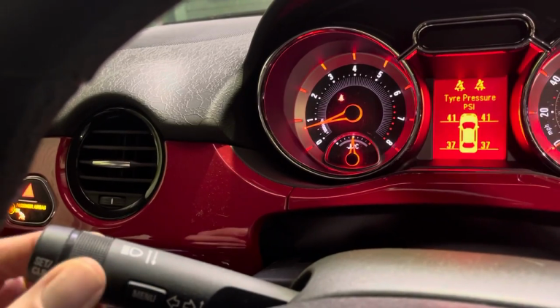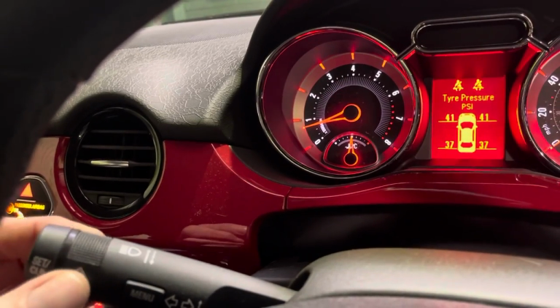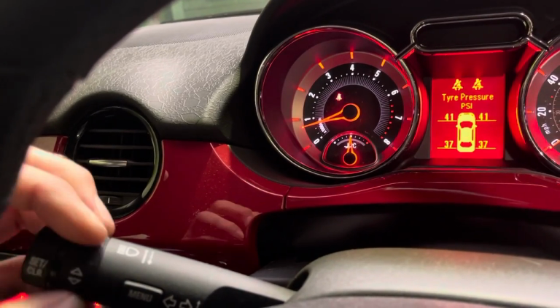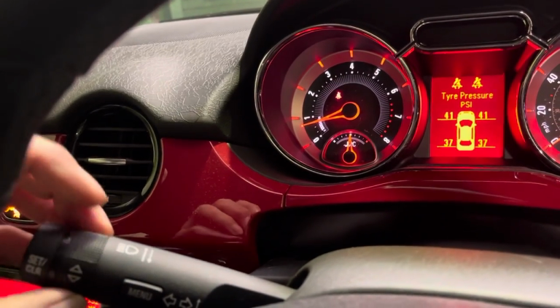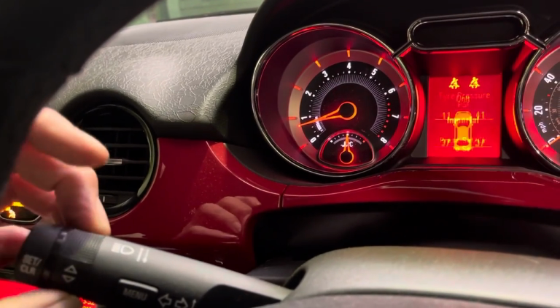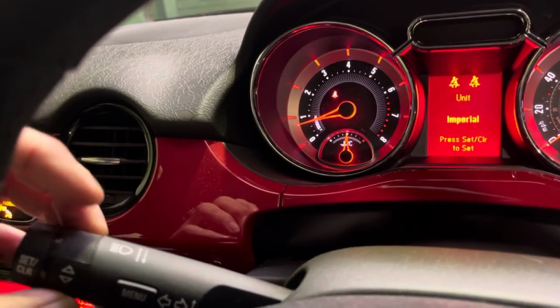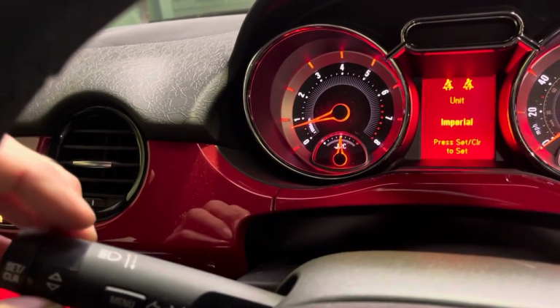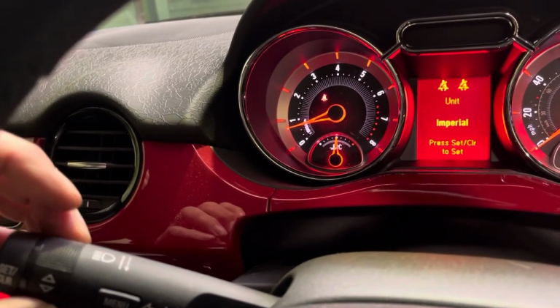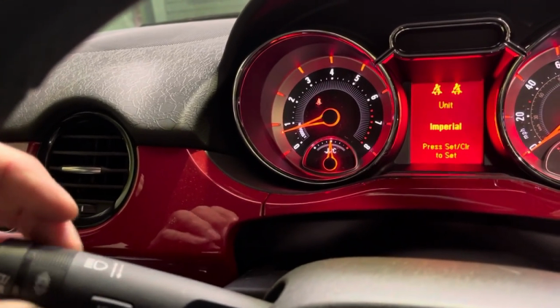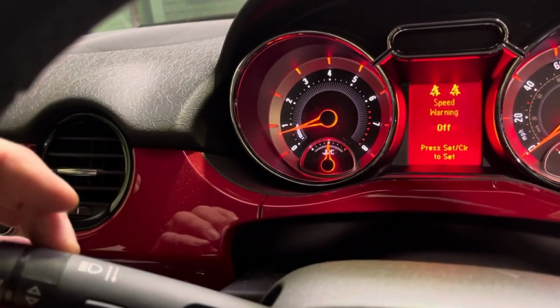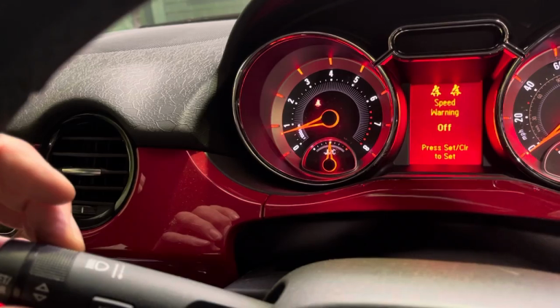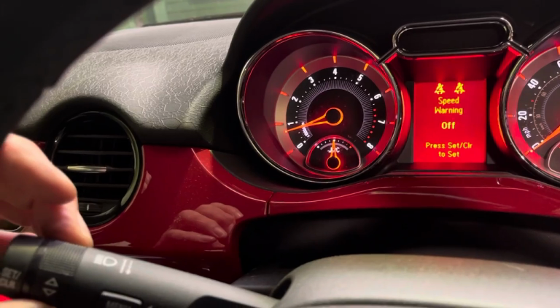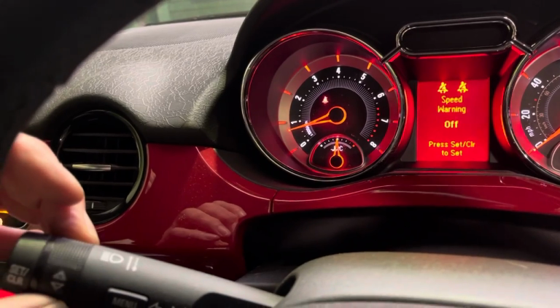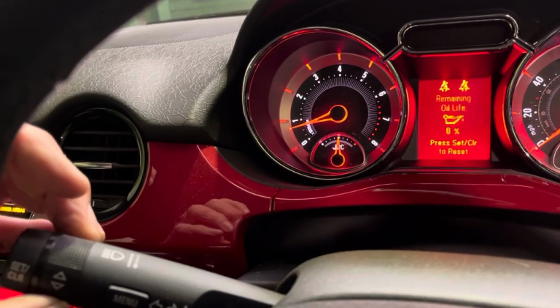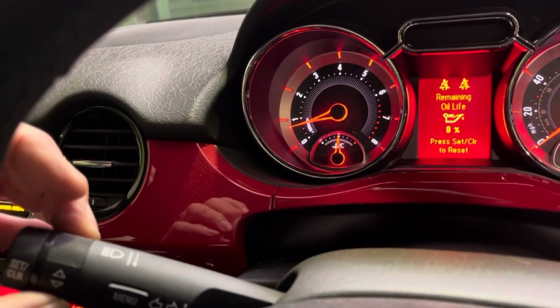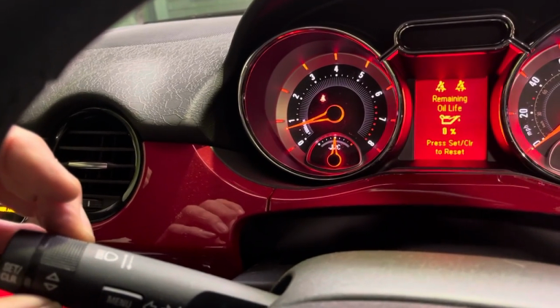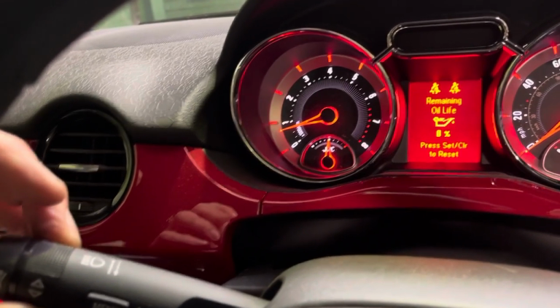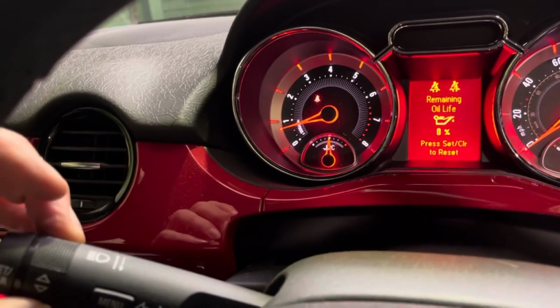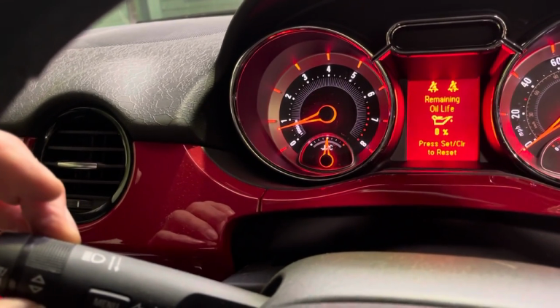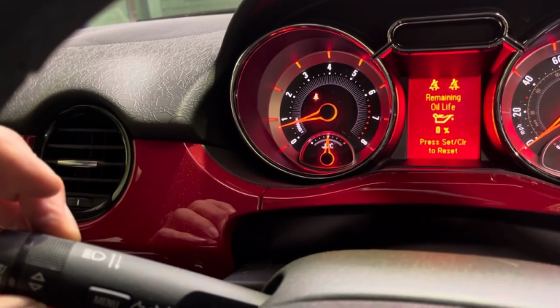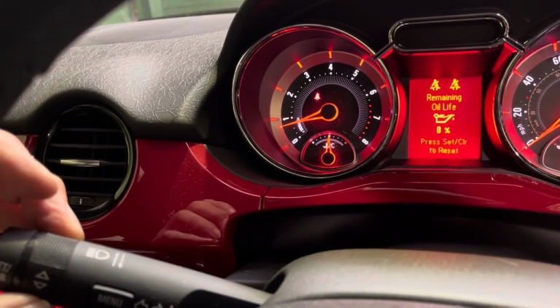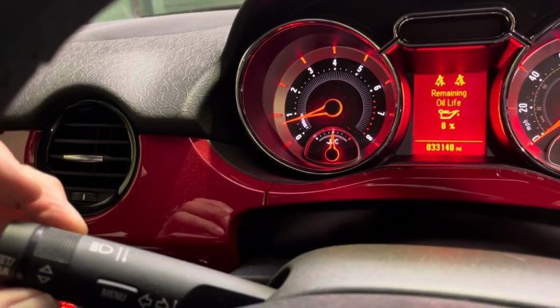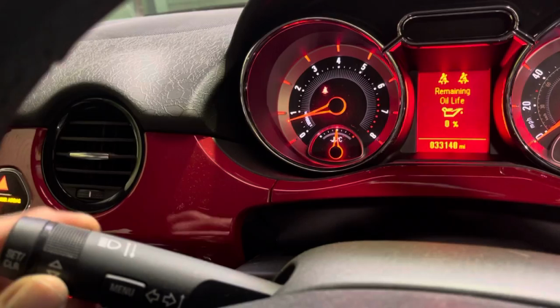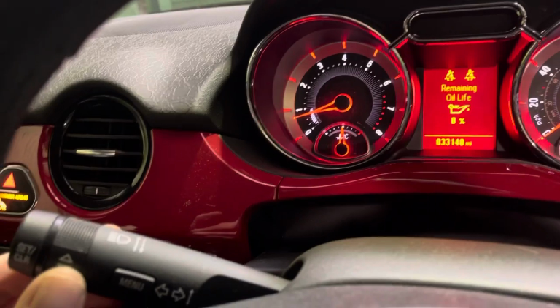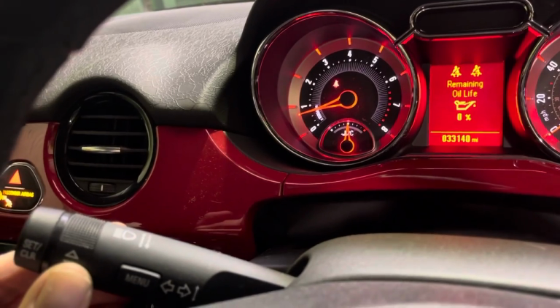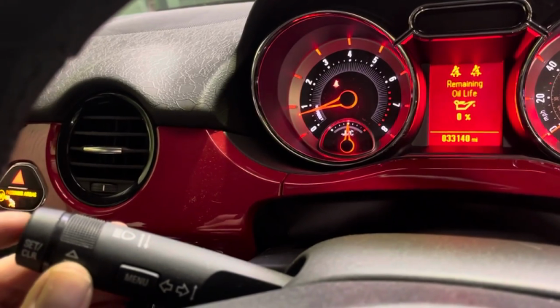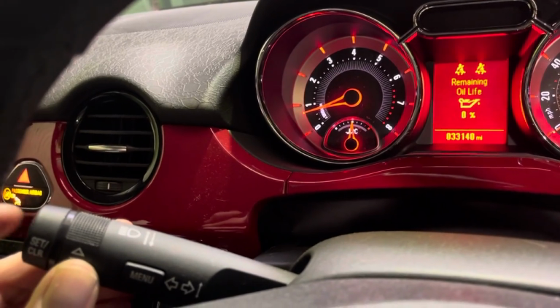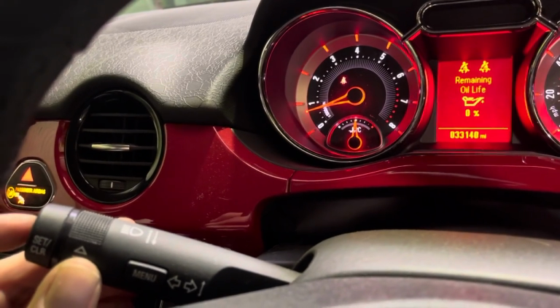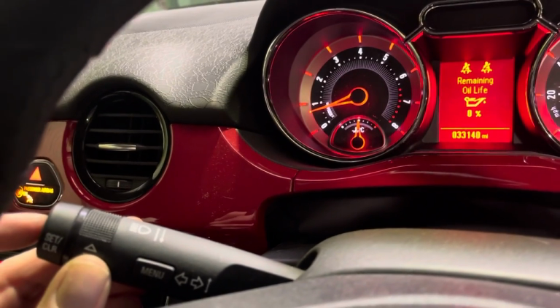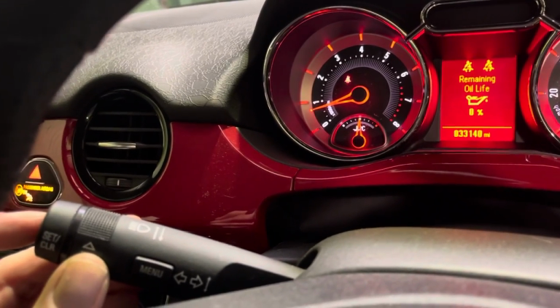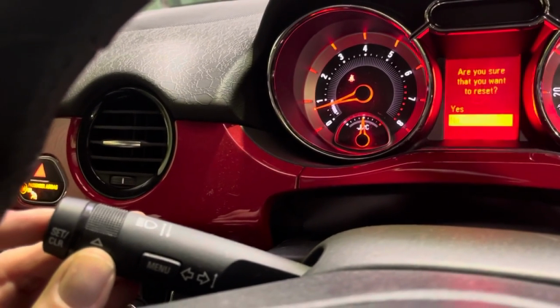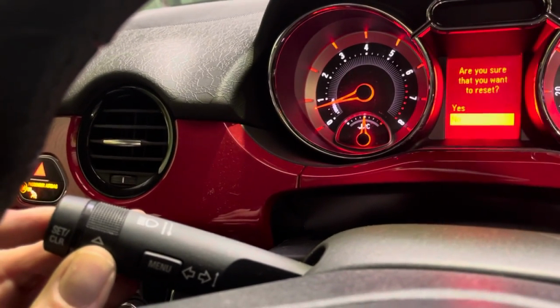The tyre pressure screen may come up, or it may come up with other things as well. As you can see, I'm just flicking through using the twisty grip round to the remaining oil life. Then I'm going to press the button on the end and hold.